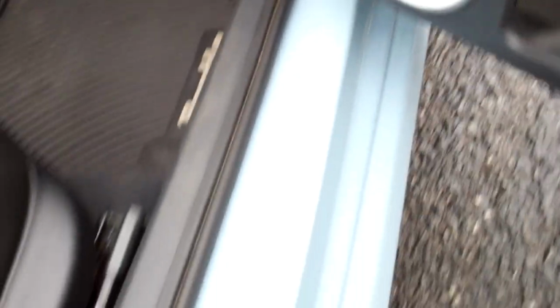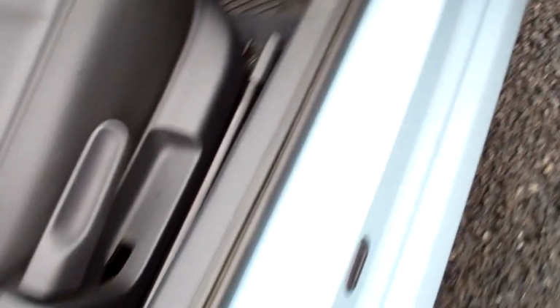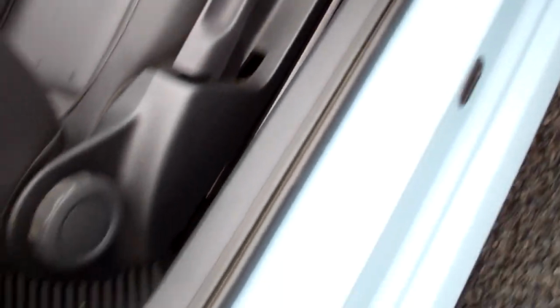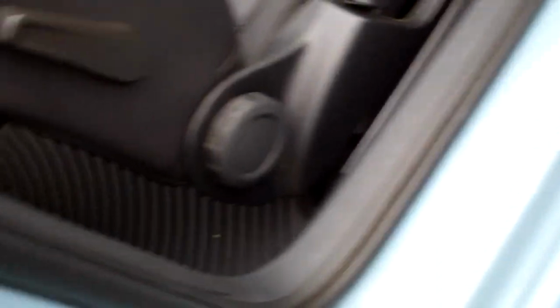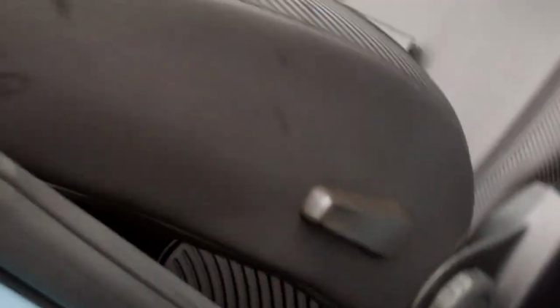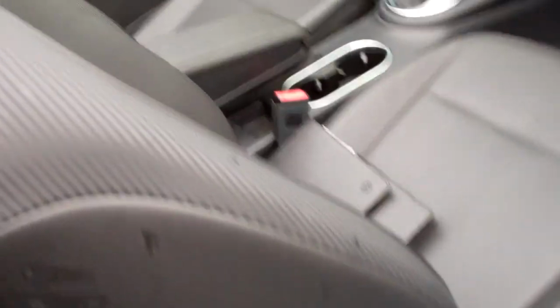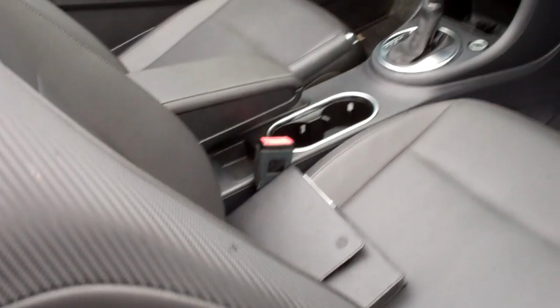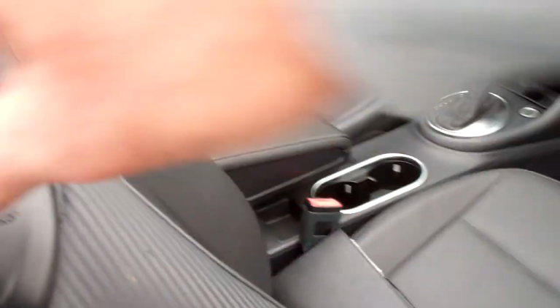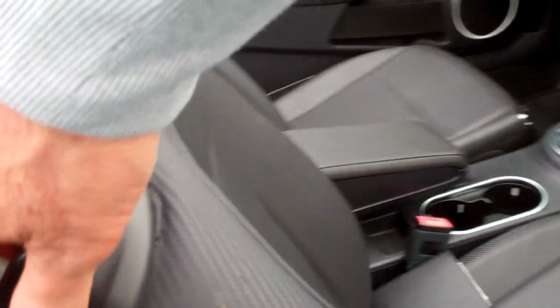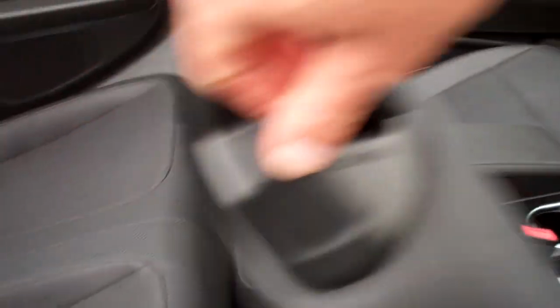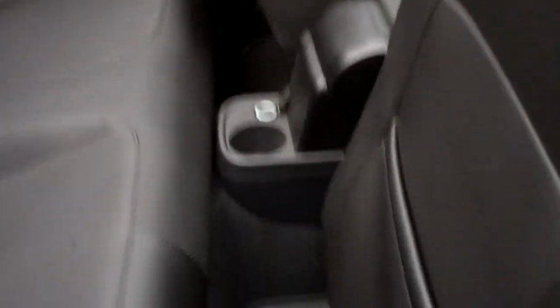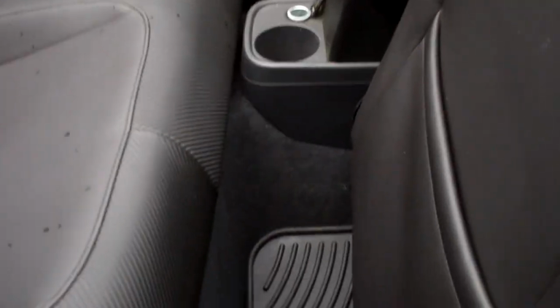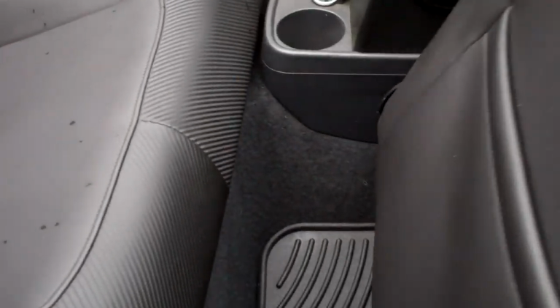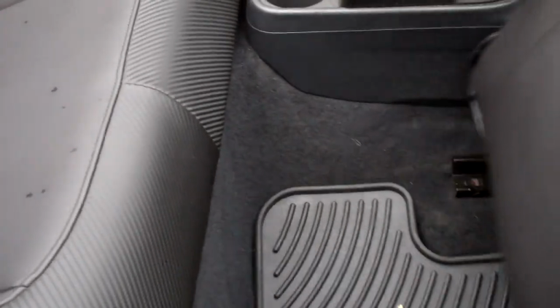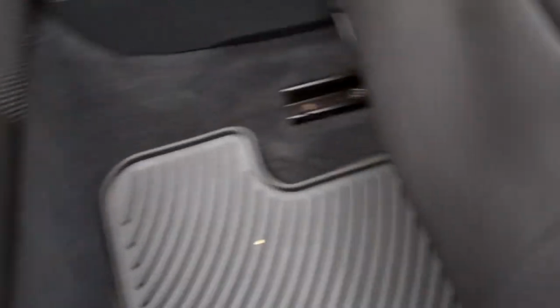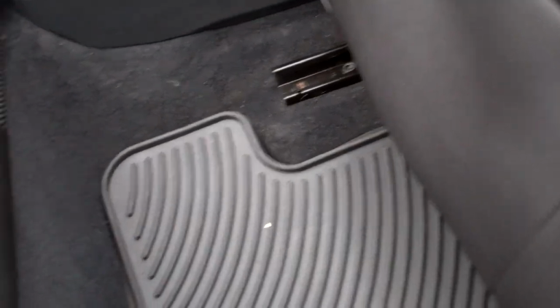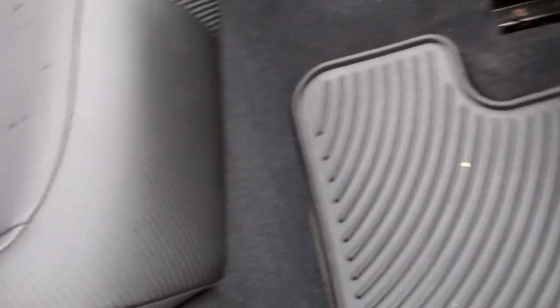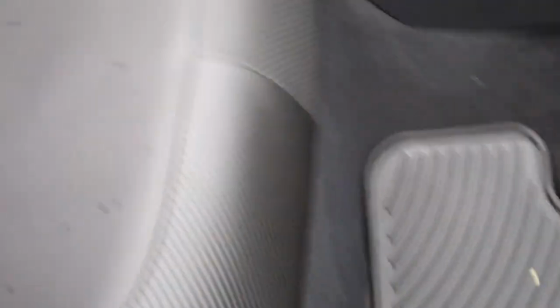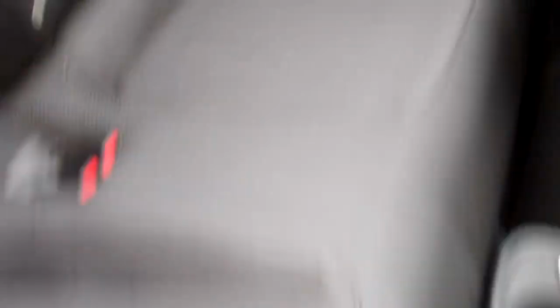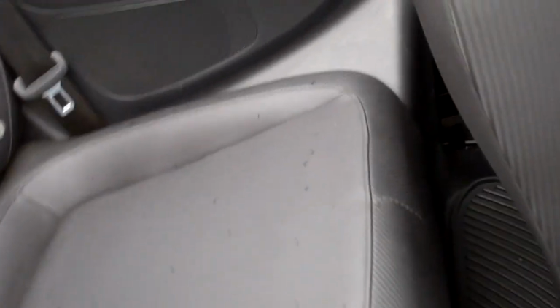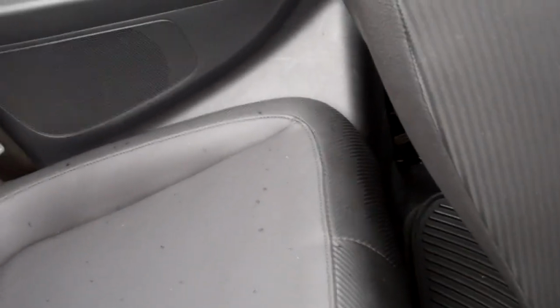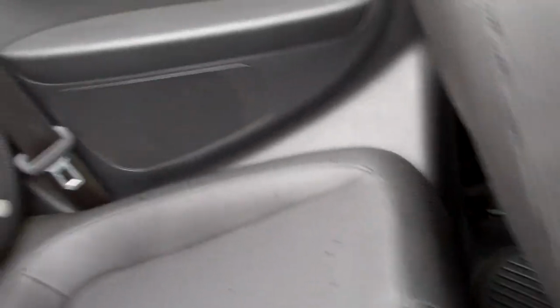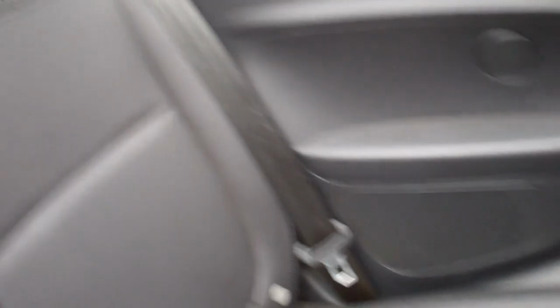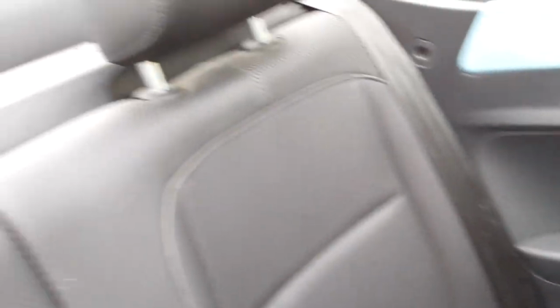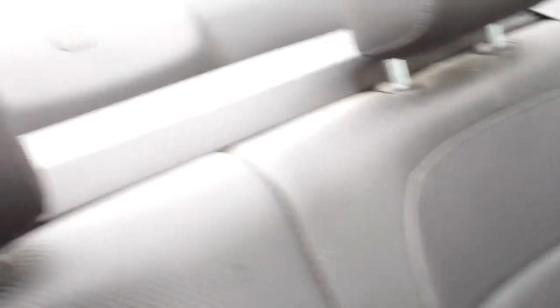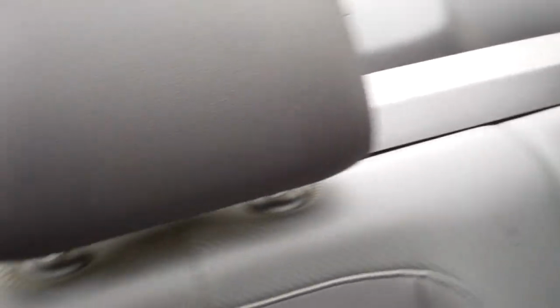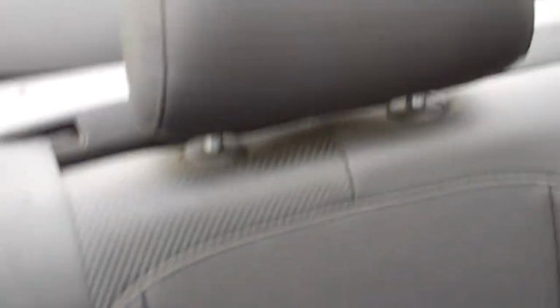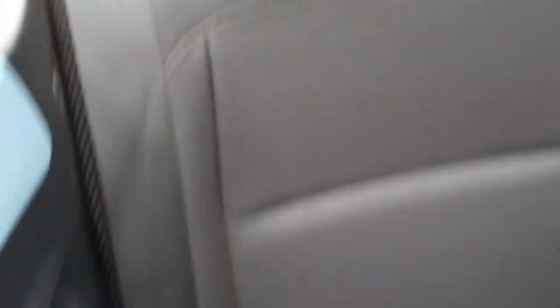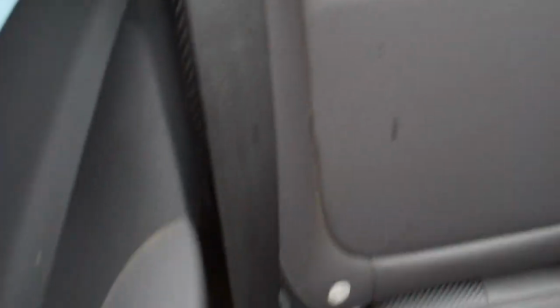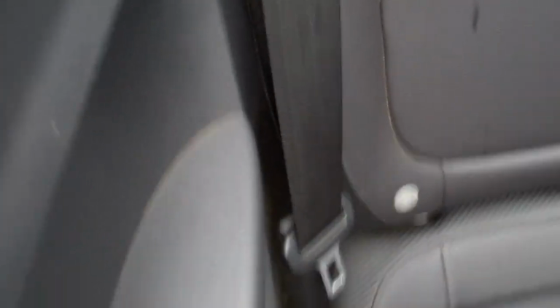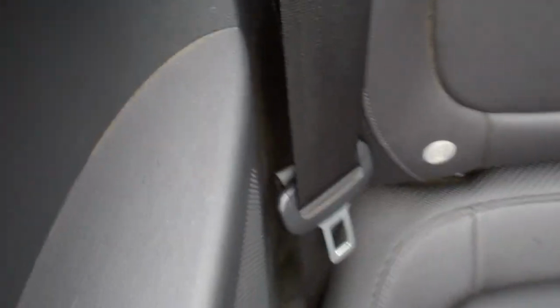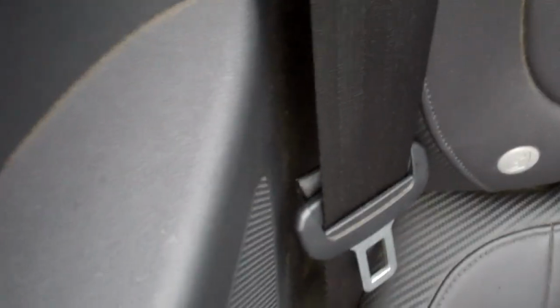The monster mats — they say they hold something like half a cup of melted snow, ice, and slush. When we slide the seat forward, very easily, for access in the rear.